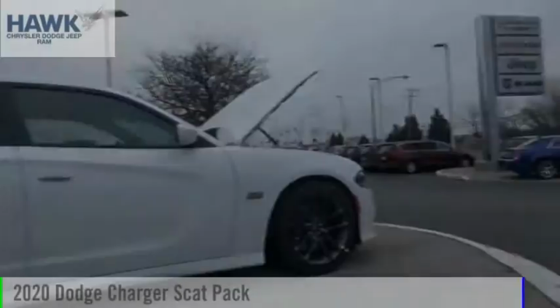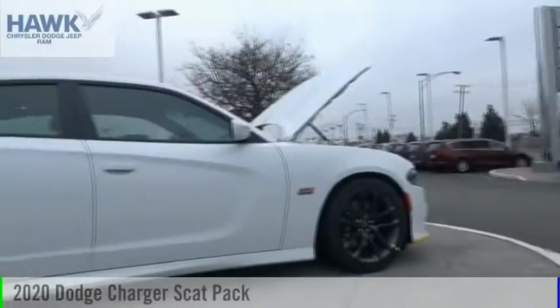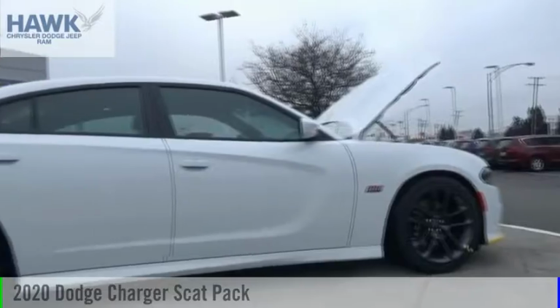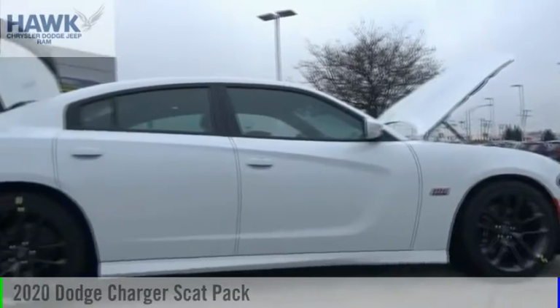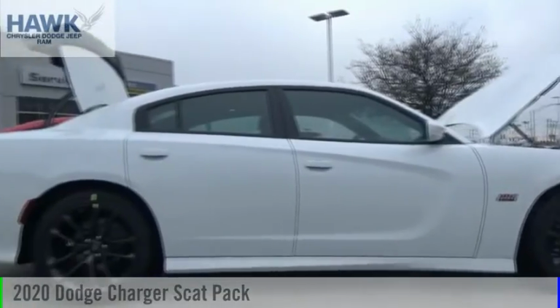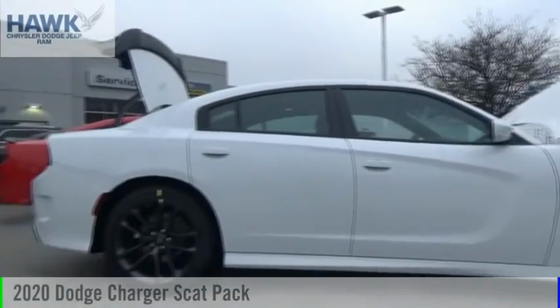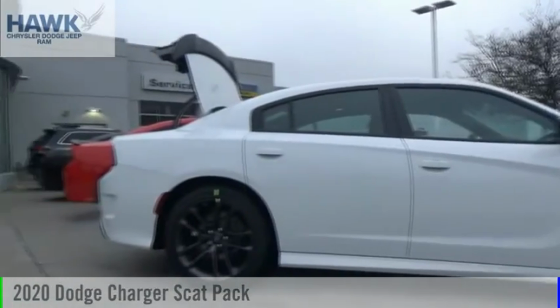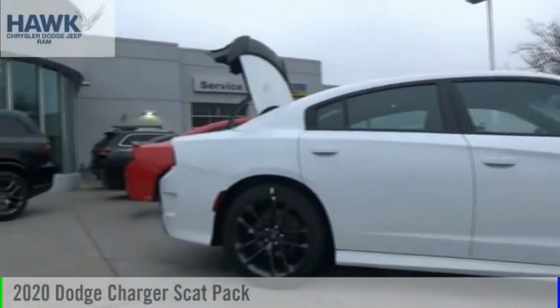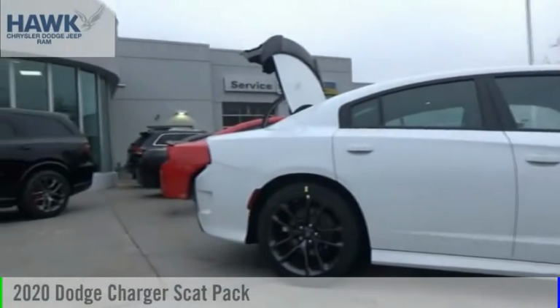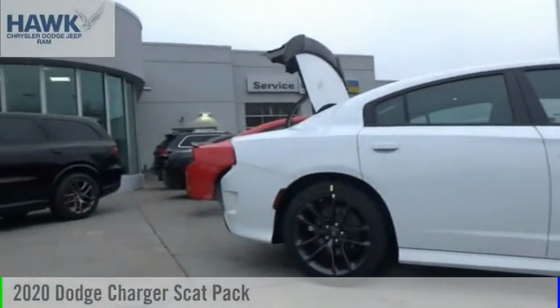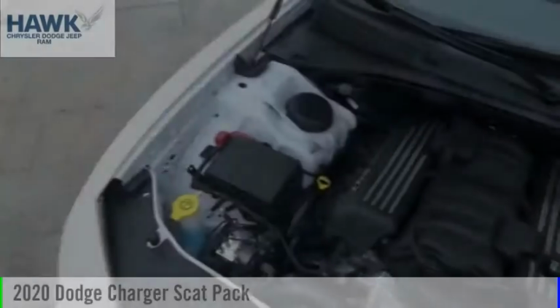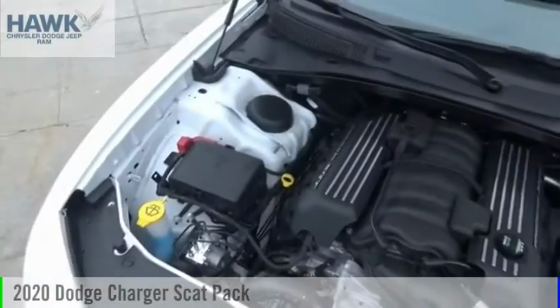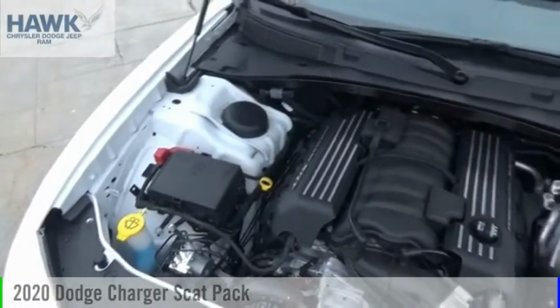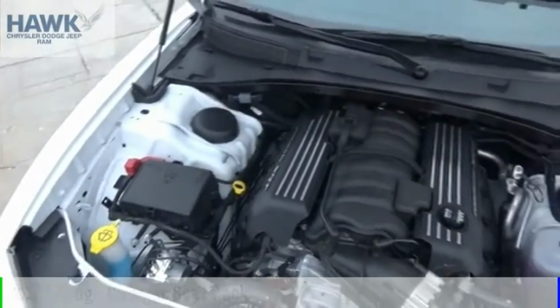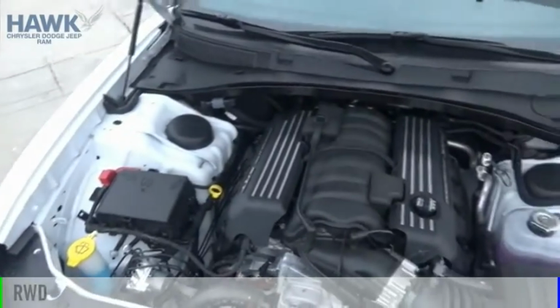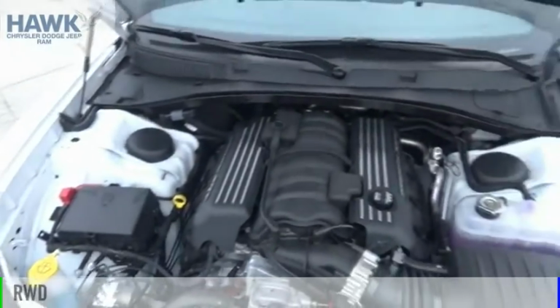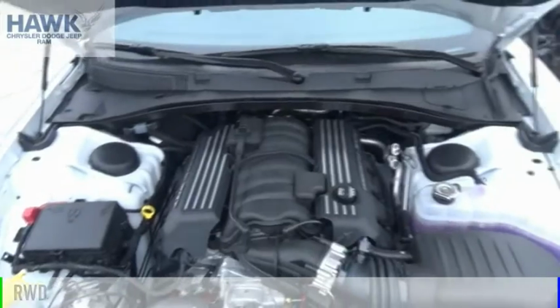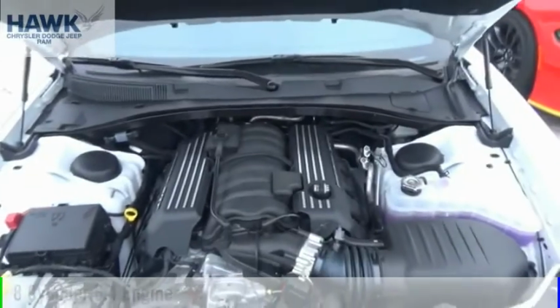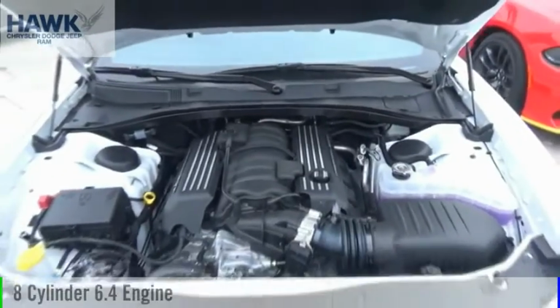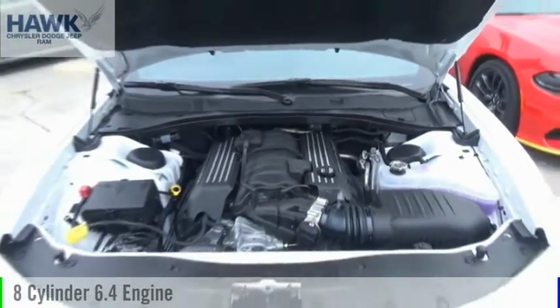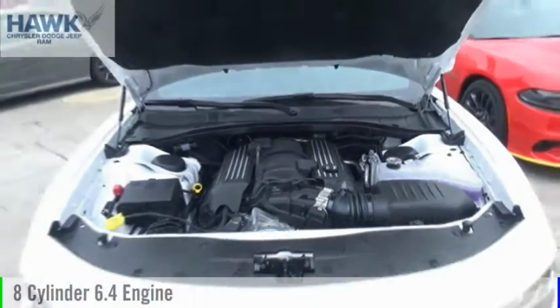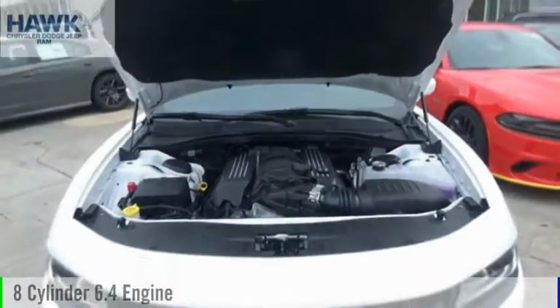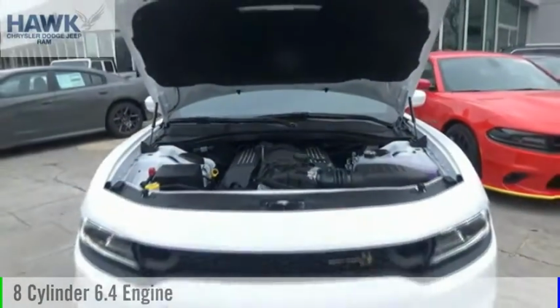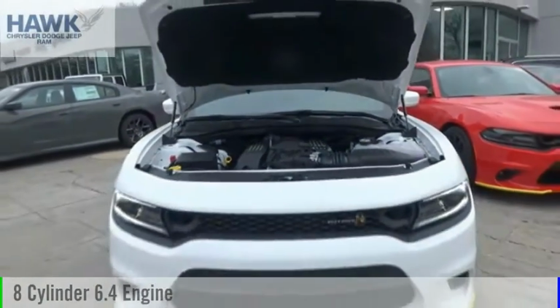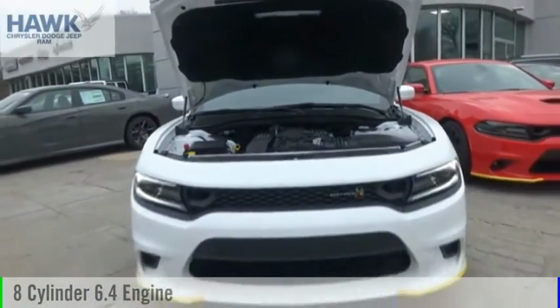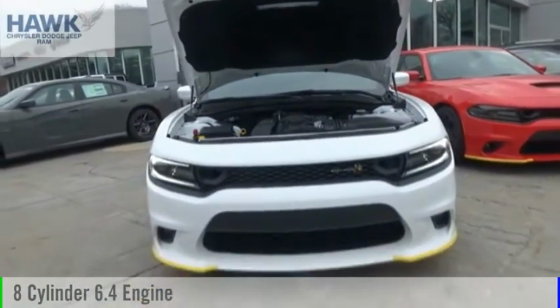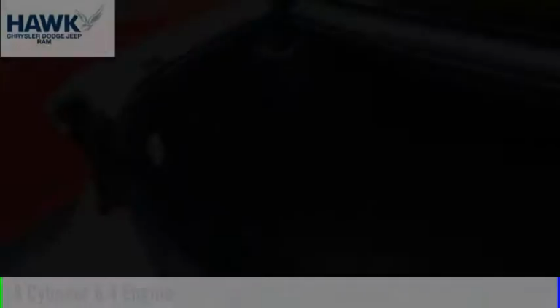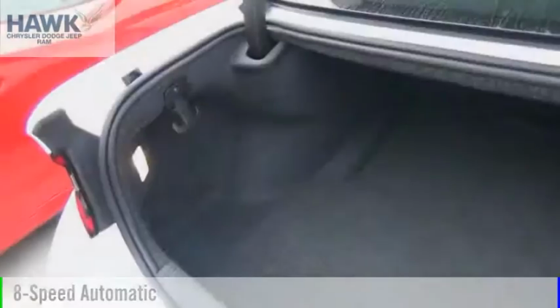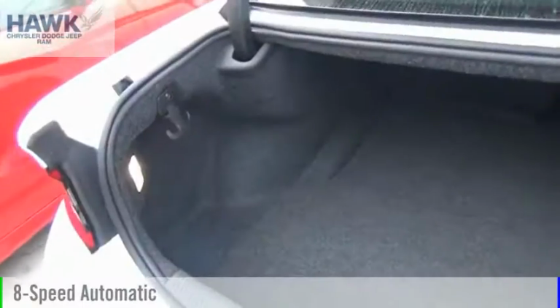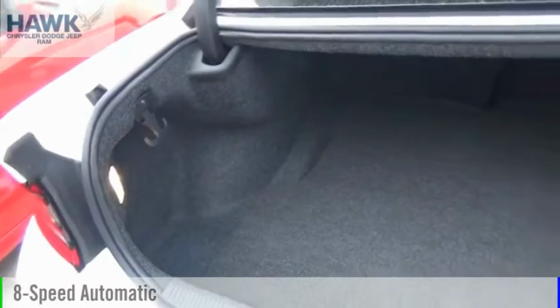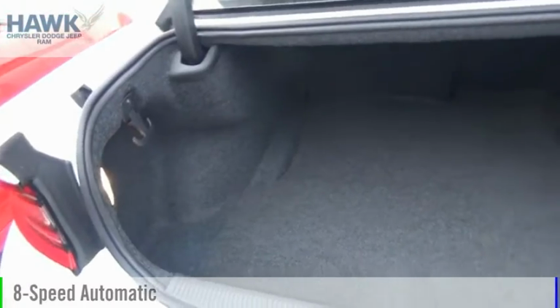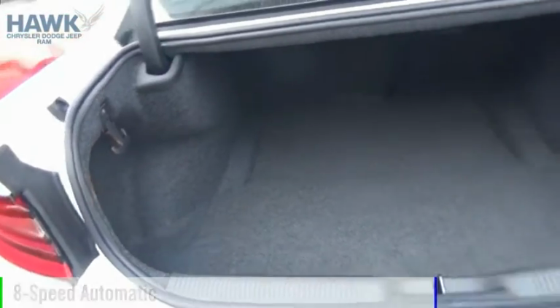We are pleased to show you the 2020 Charger. This vehicle is powered by a rear-wheel drive, eight-cylinder, 6.4-liter engine, and comes with an eight-speed automatic transmission.